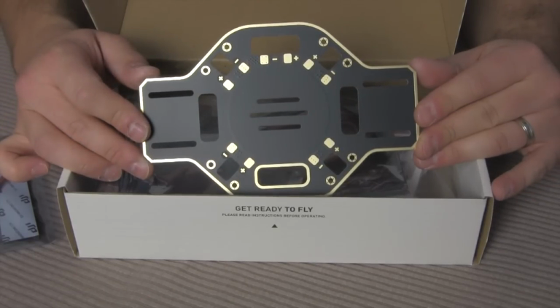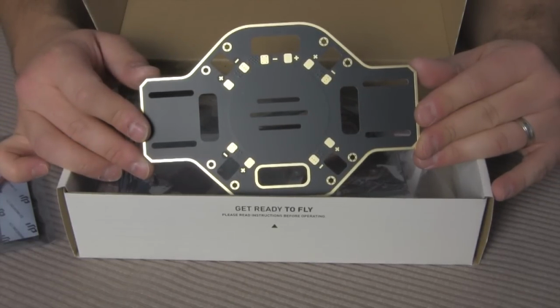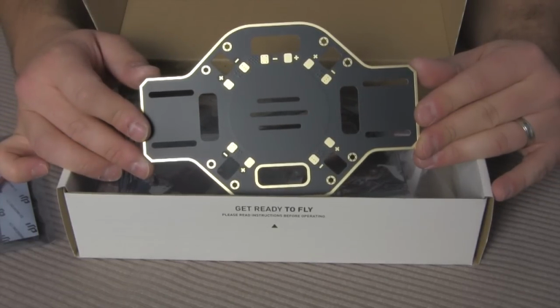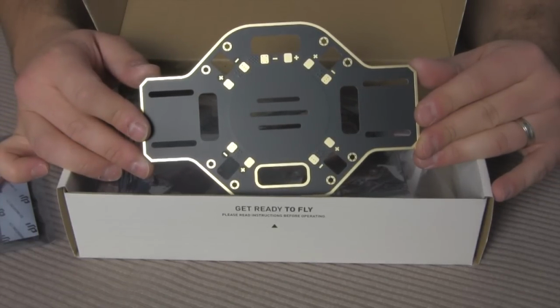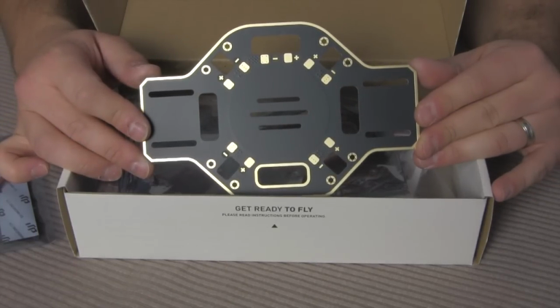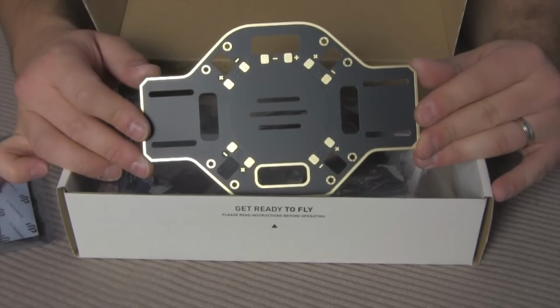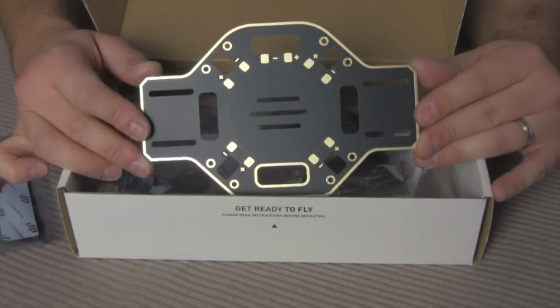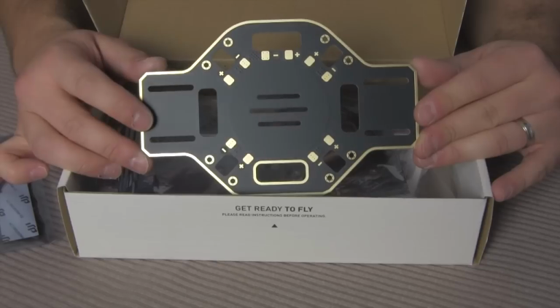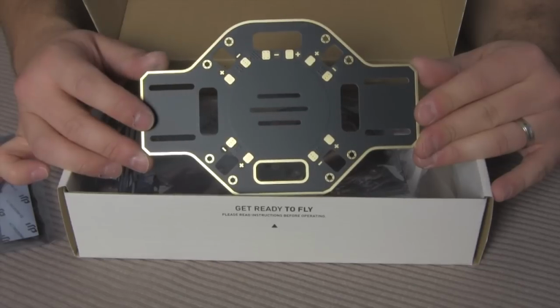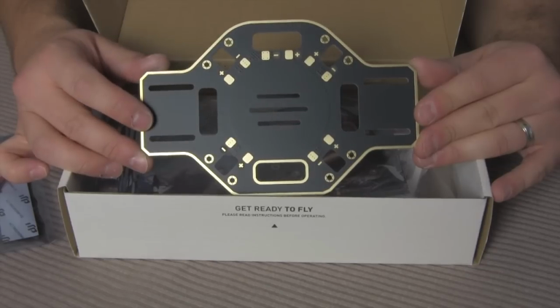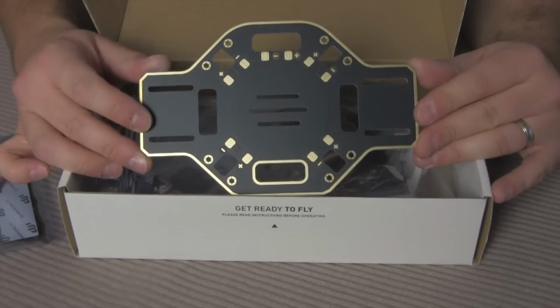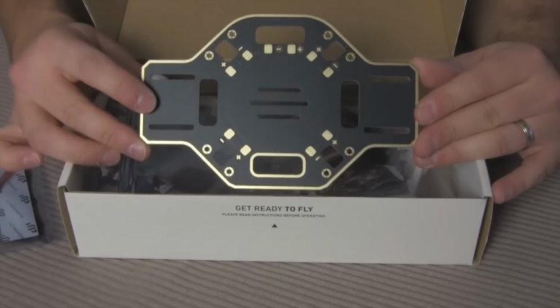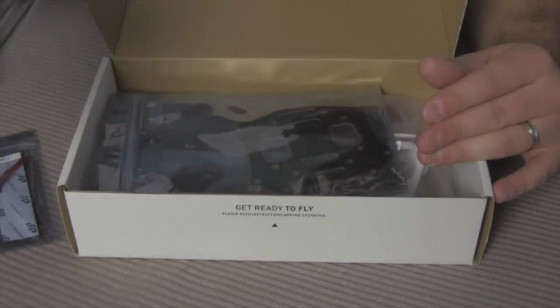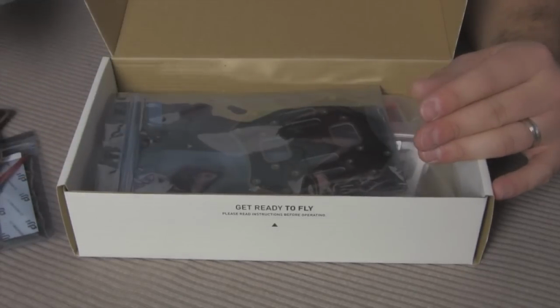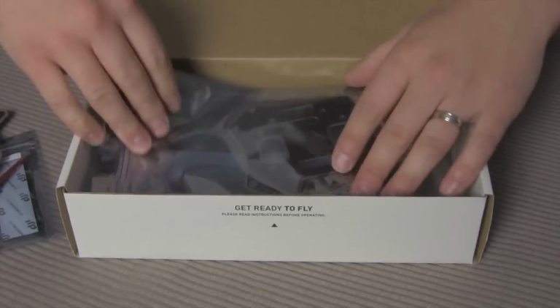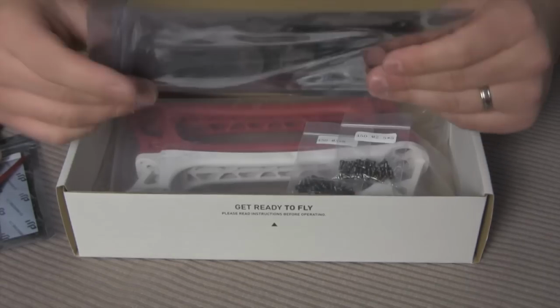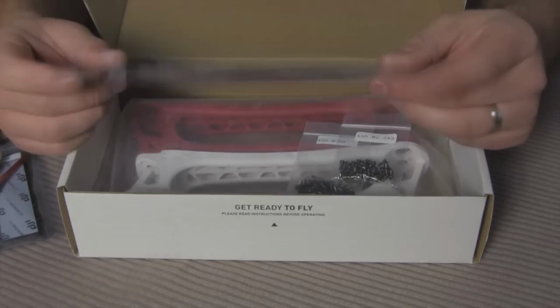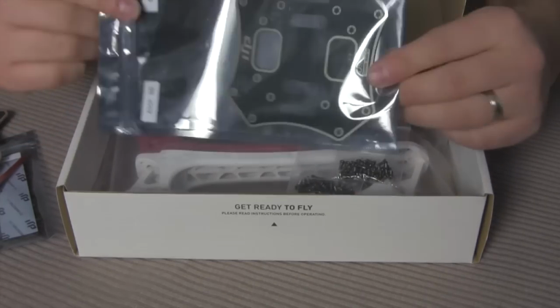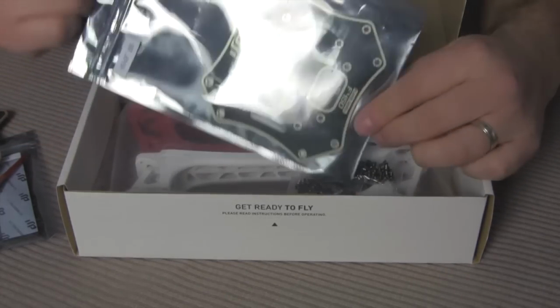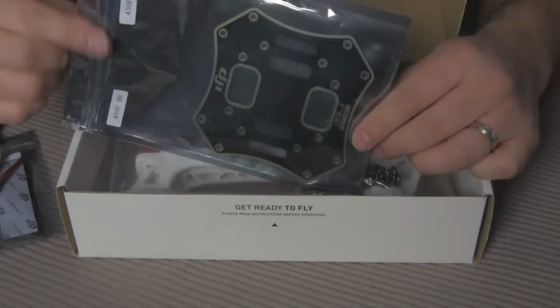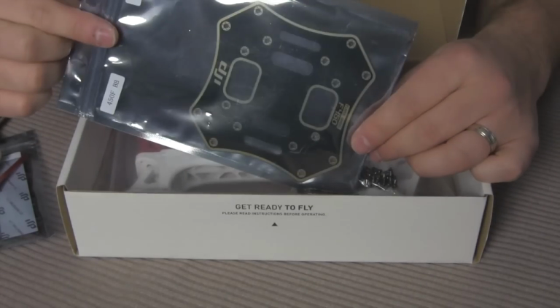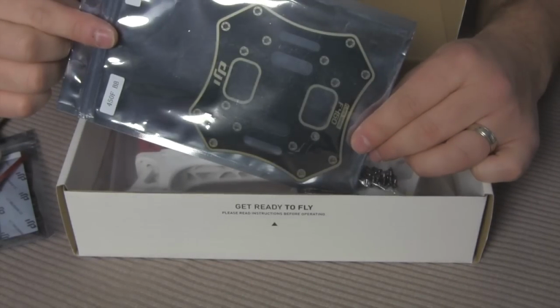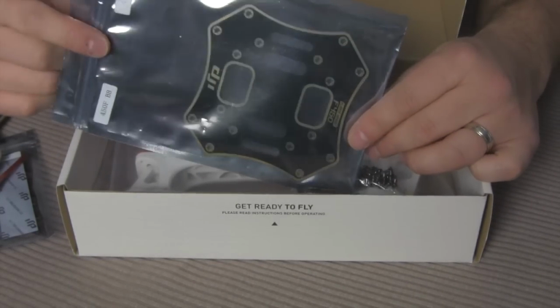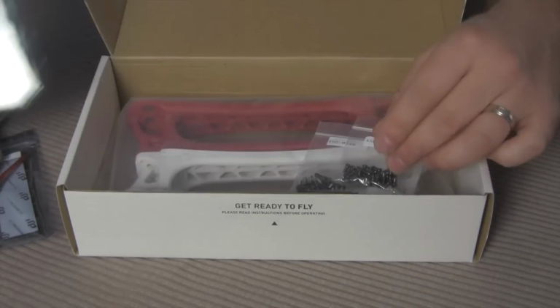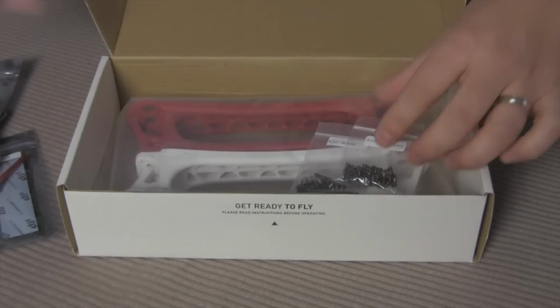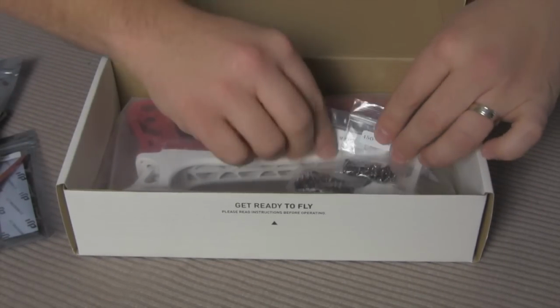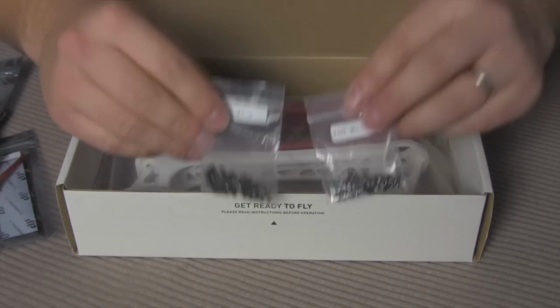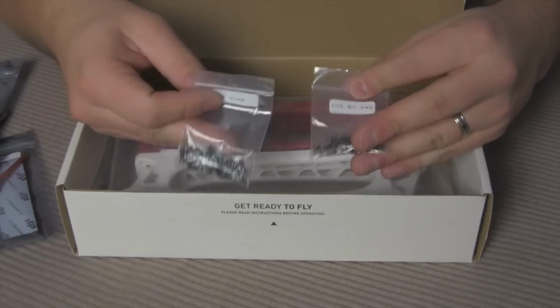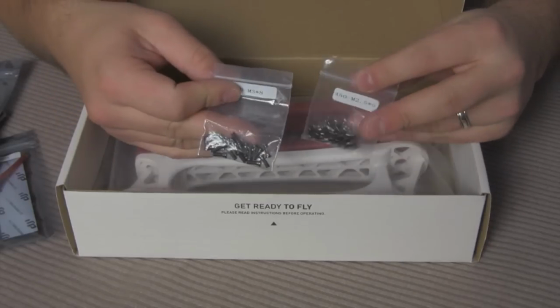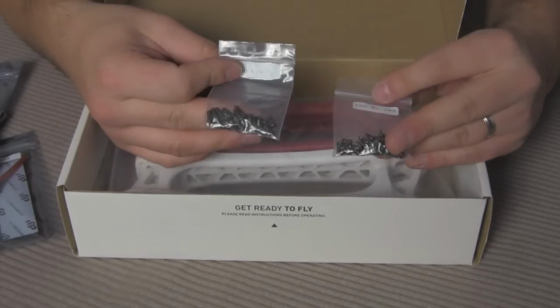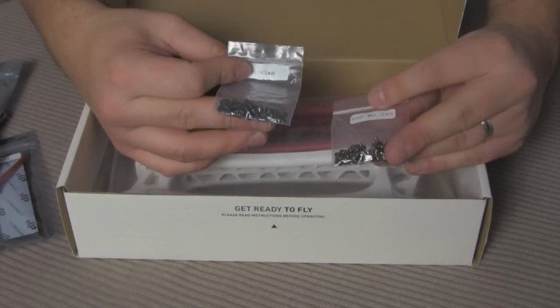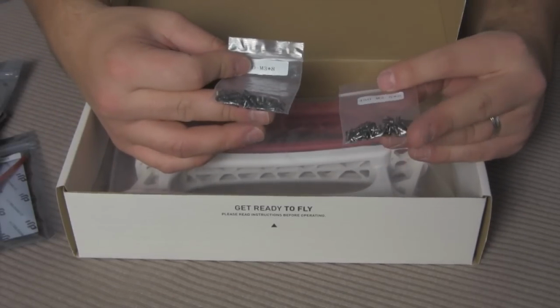The reason I got rid of it was because when I crashed it, I really had to spend a whole lot of time to put it back together. Alright, top plate — nothing special there.